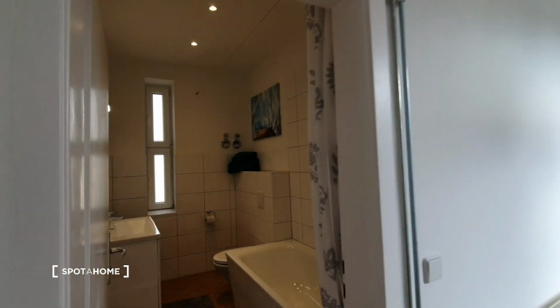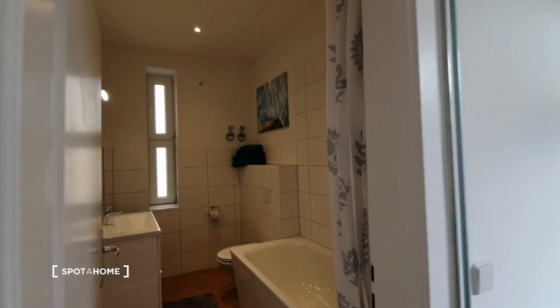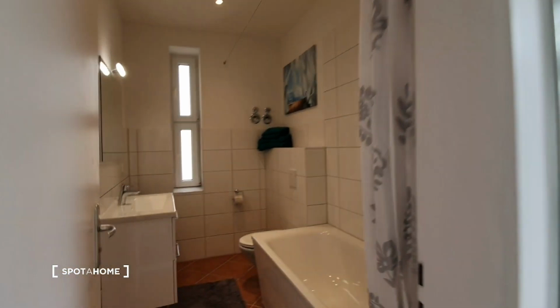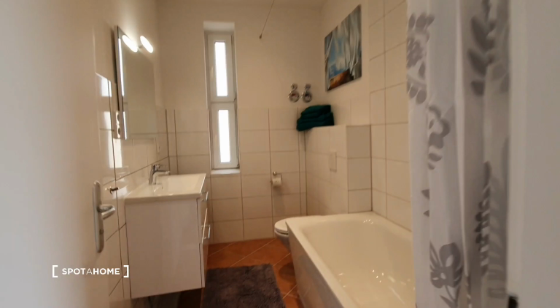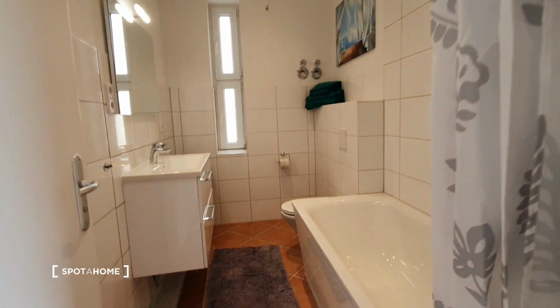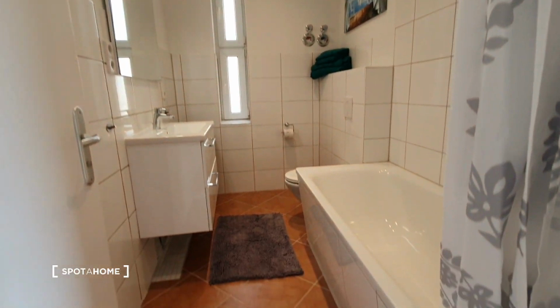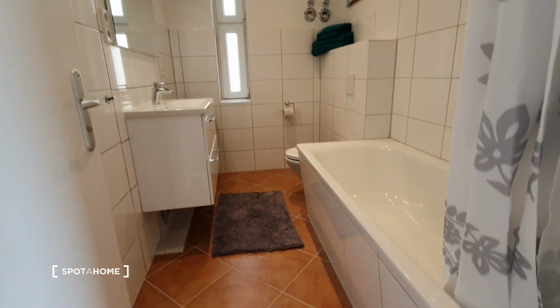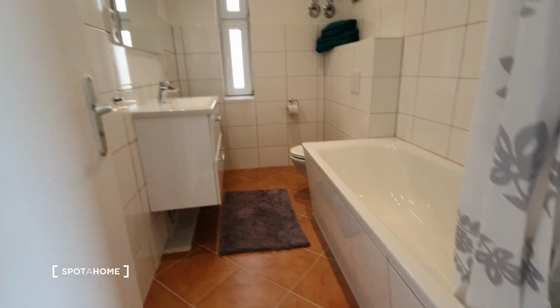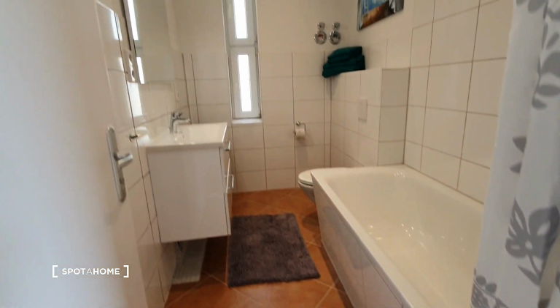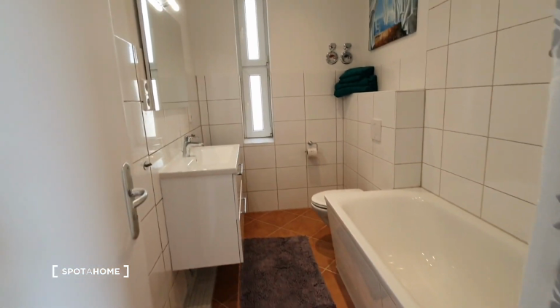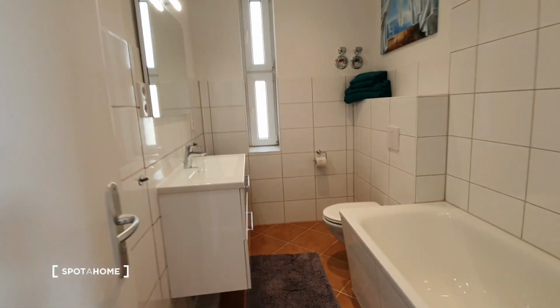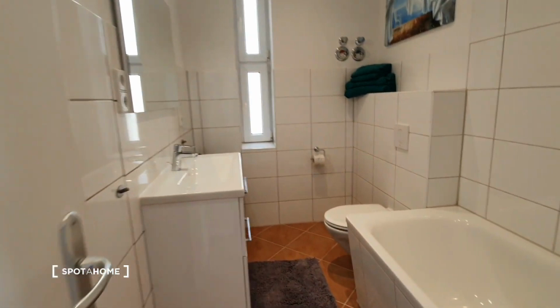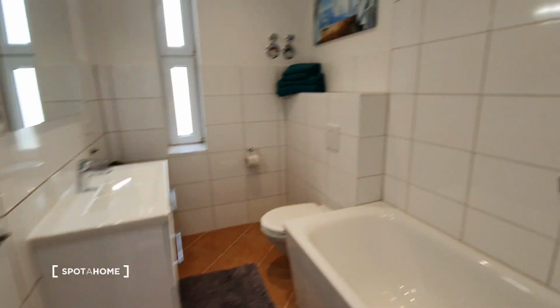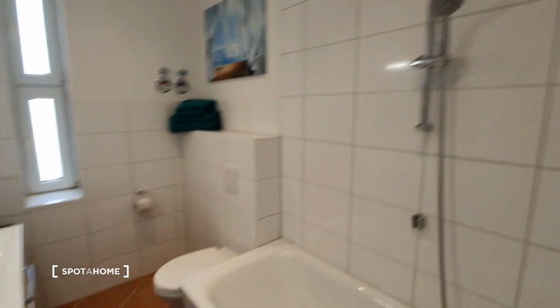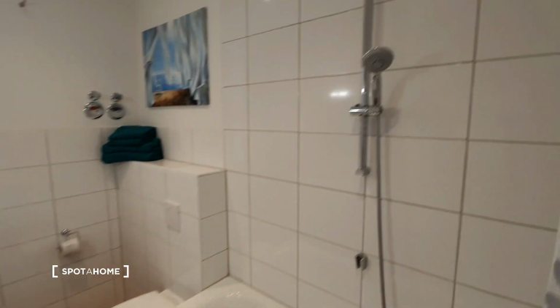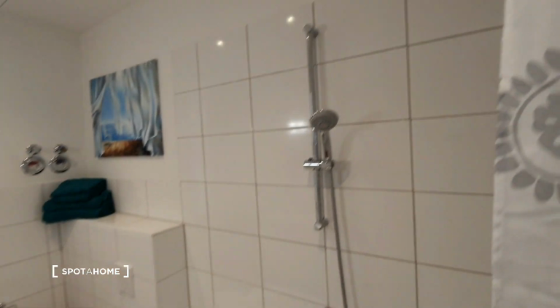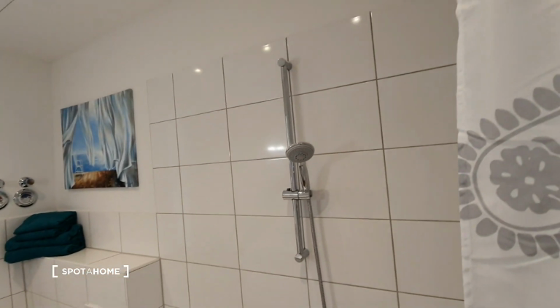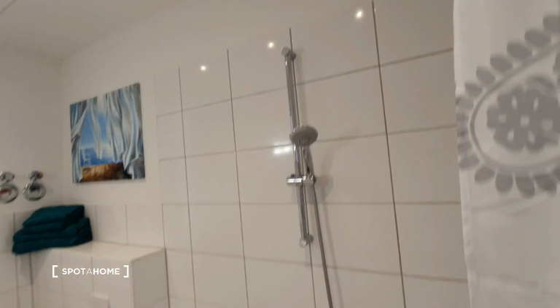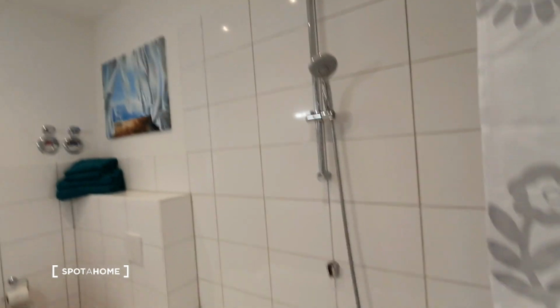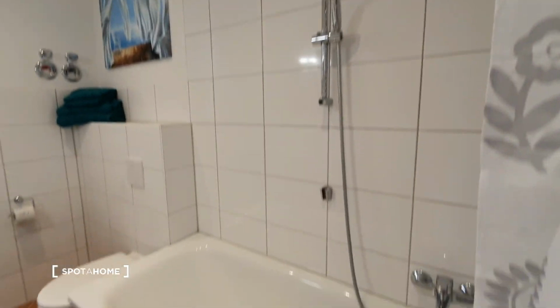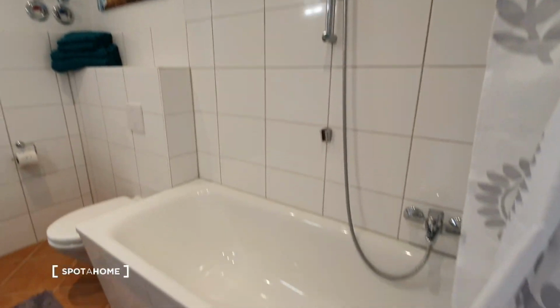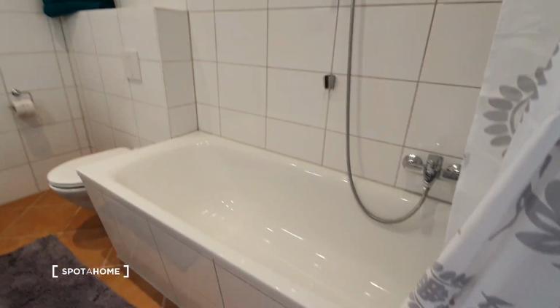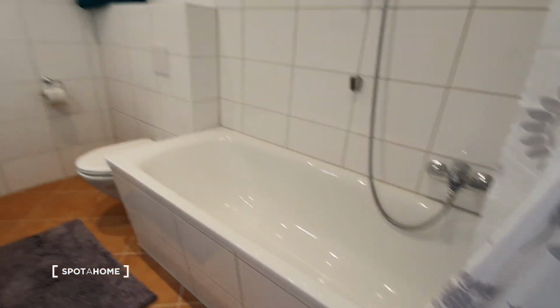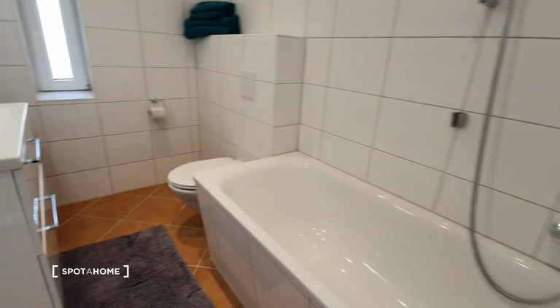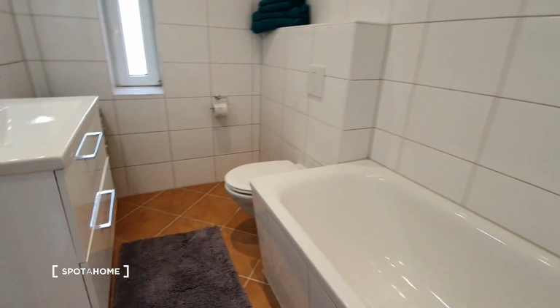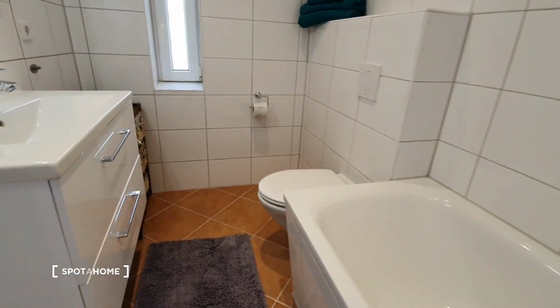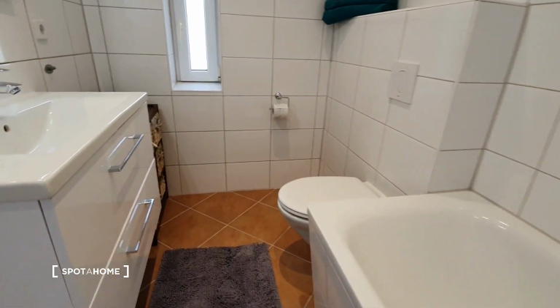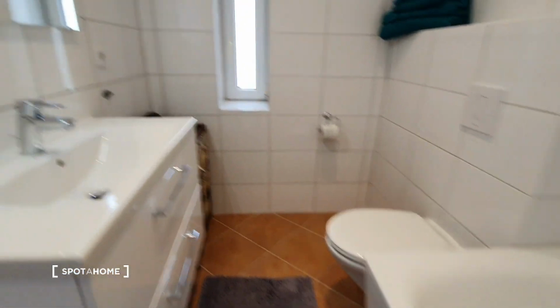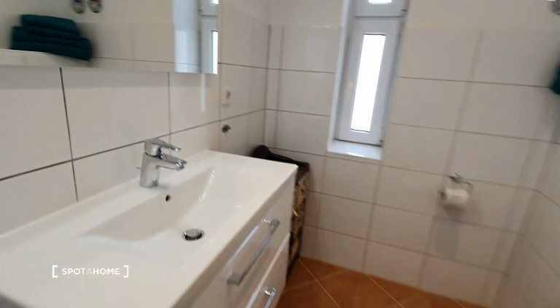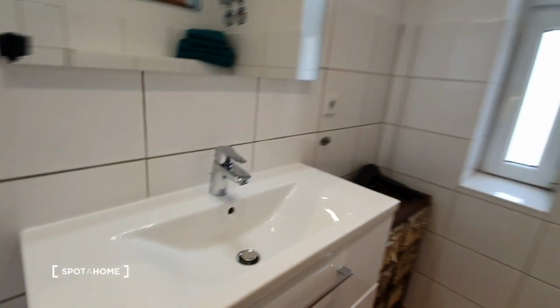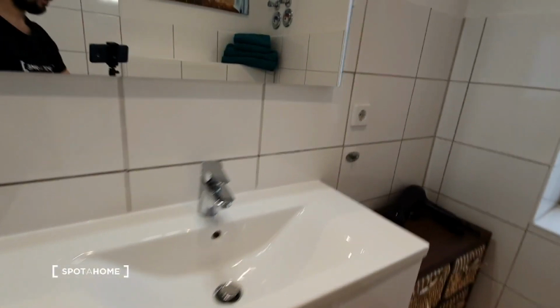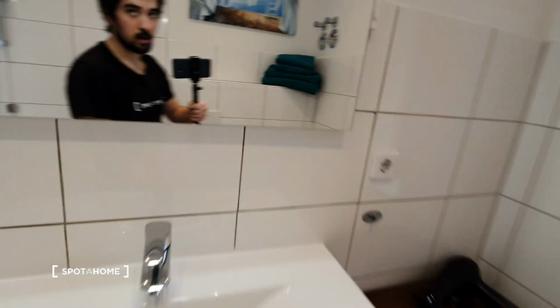So this is the bathroom. As you can see, it has been completely renovated — the whole apartment. You can see the sink.